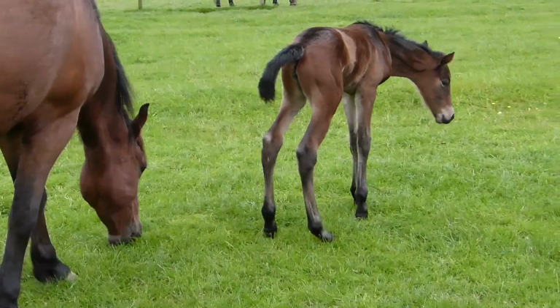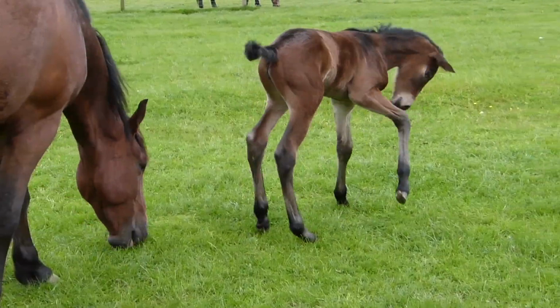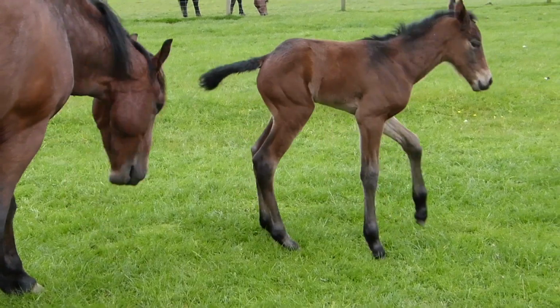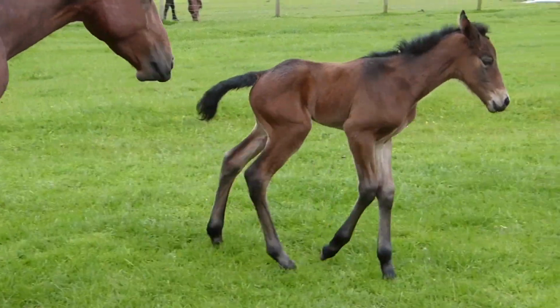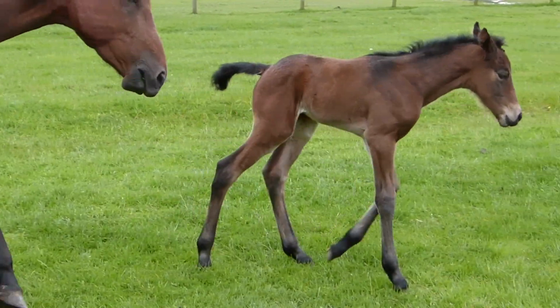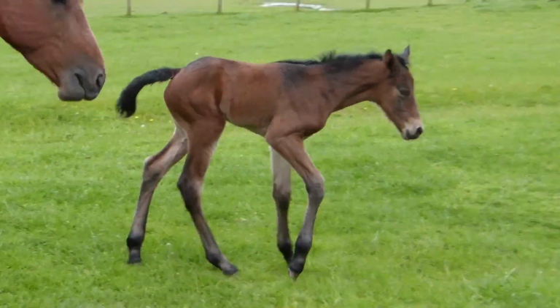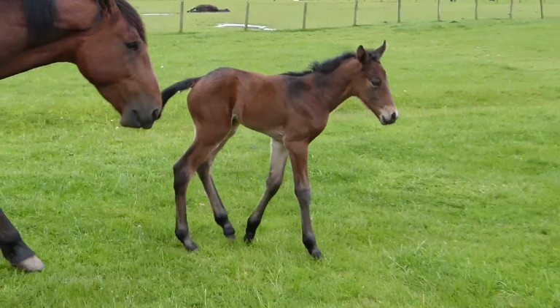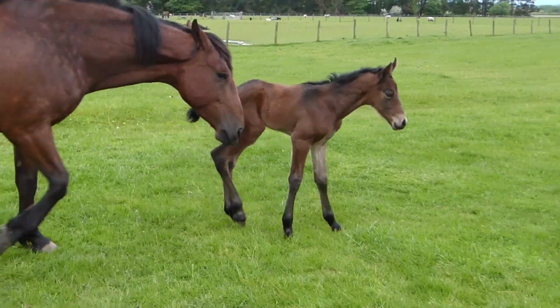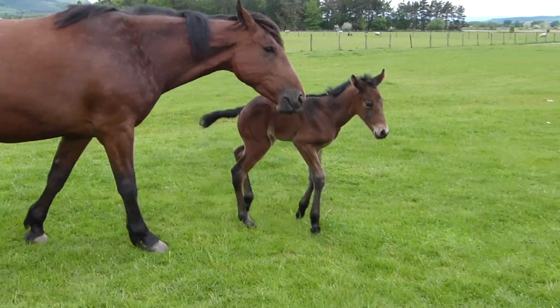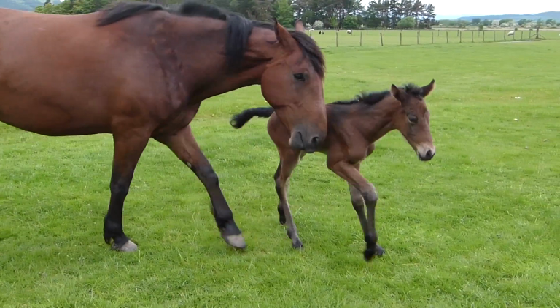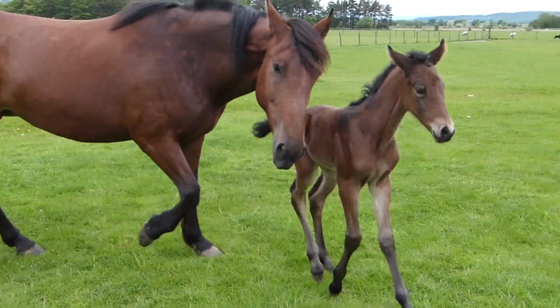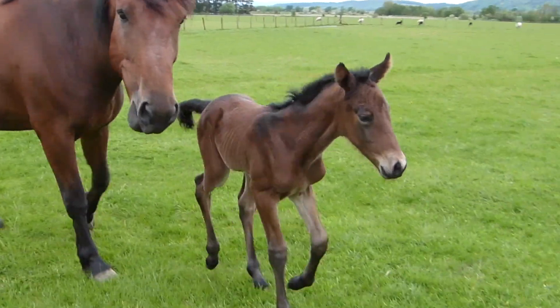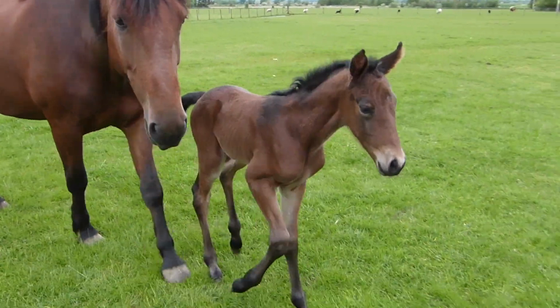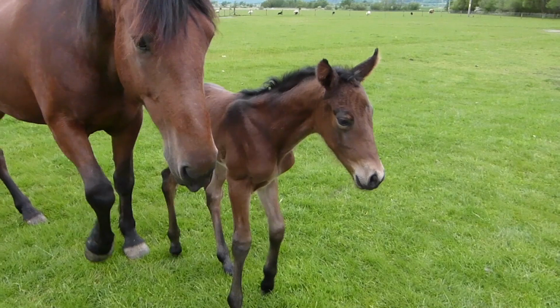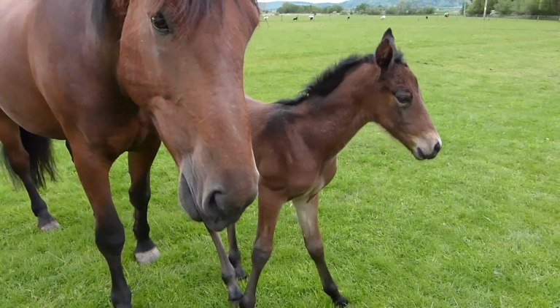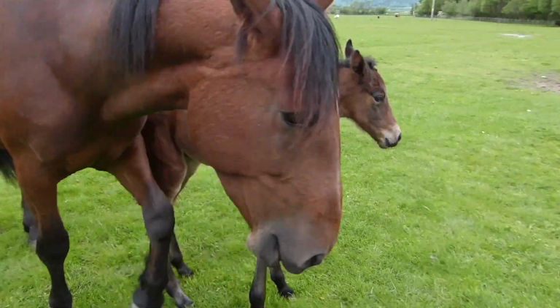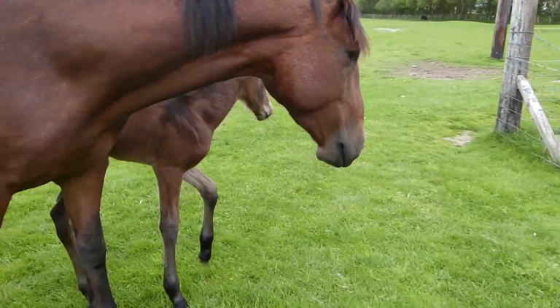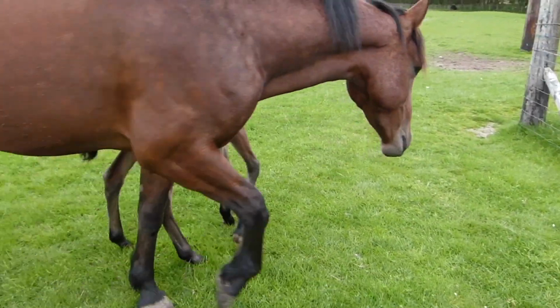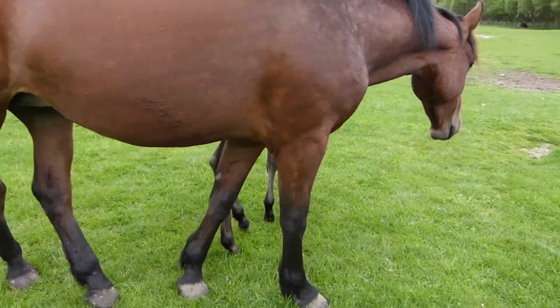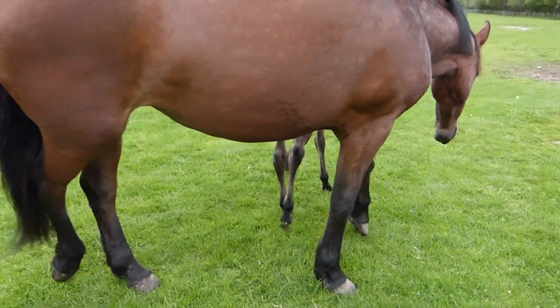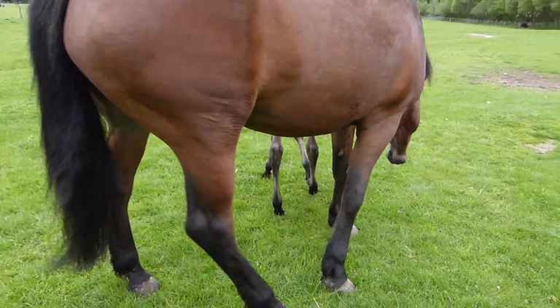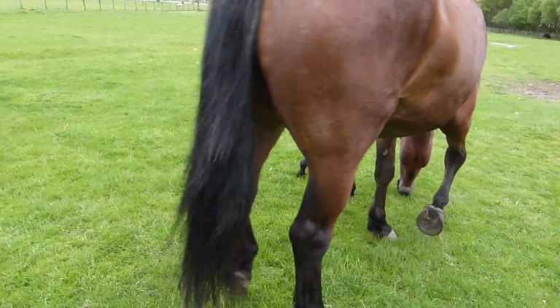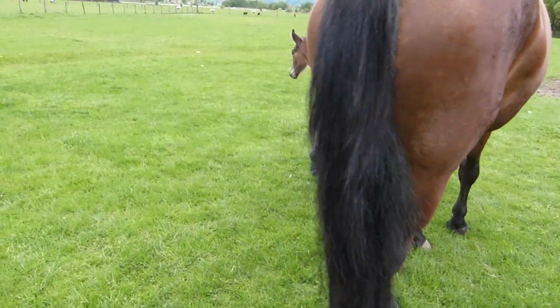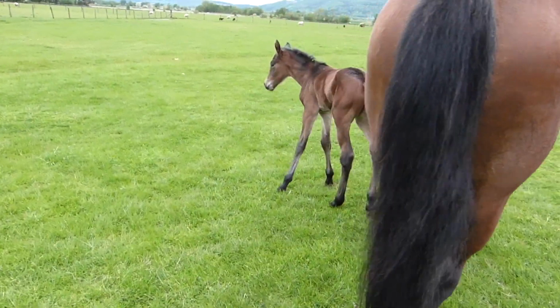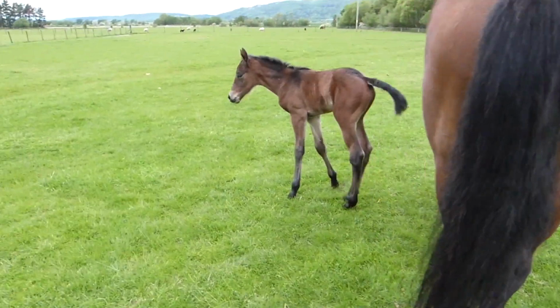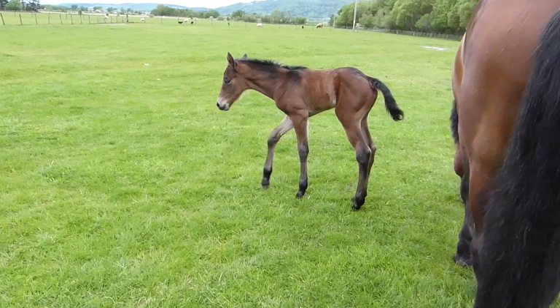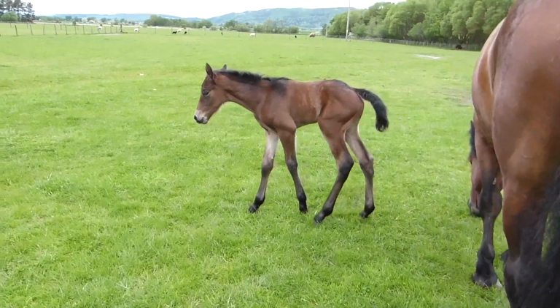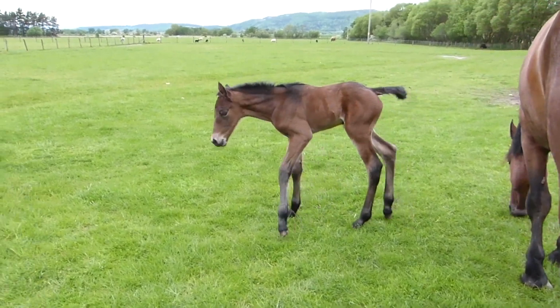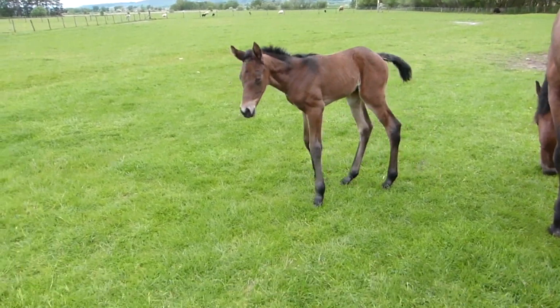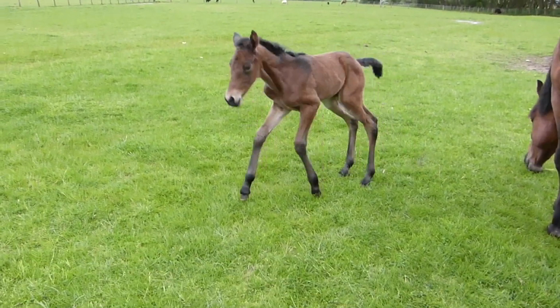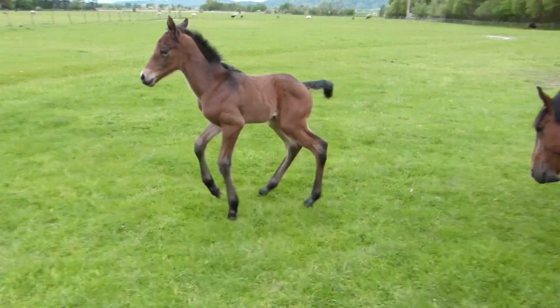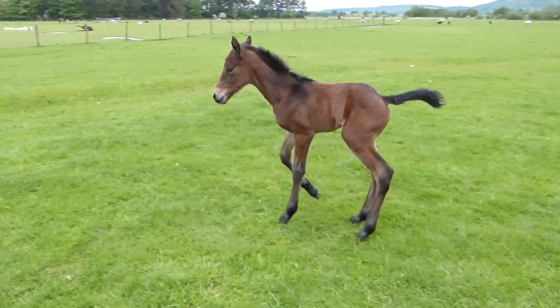The first few days of our foals' lives are spent learning about their environment and herd mates. During this time their mothers are very protective, keeping the foals close and other horses away until the foal is able to move with confidence and pace.